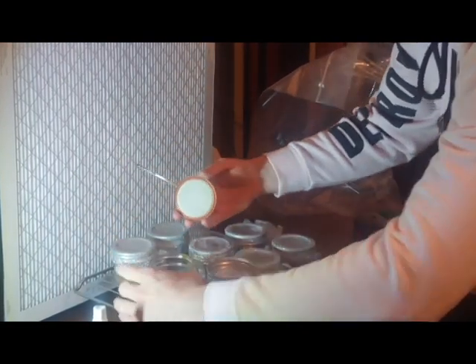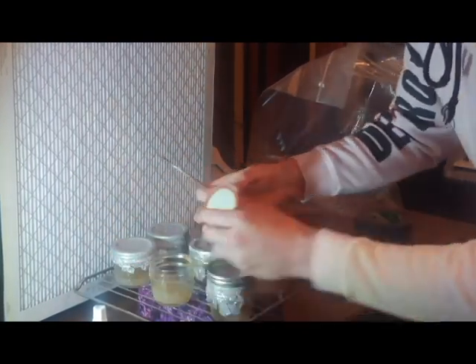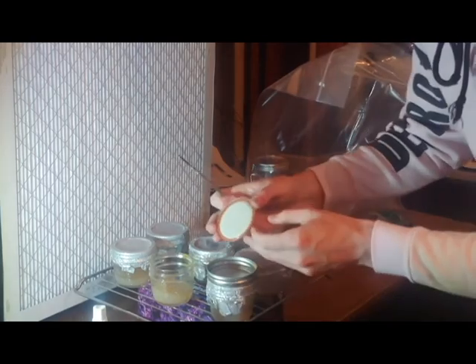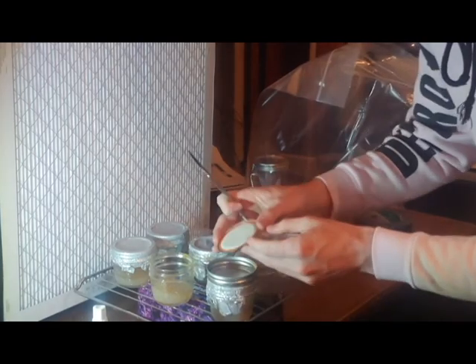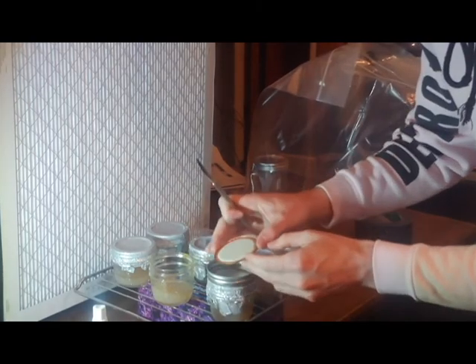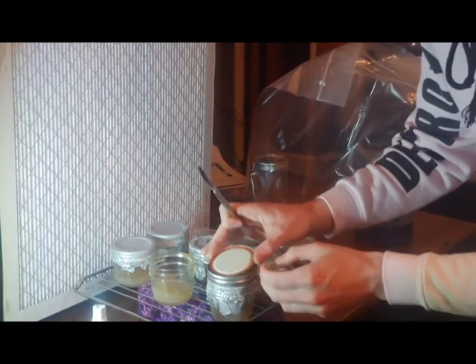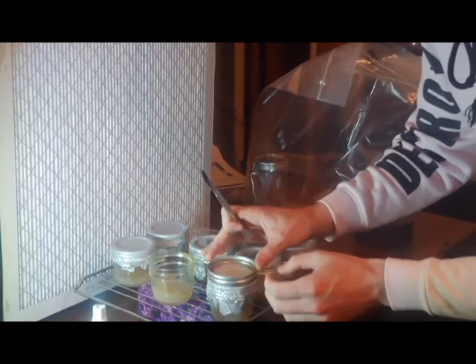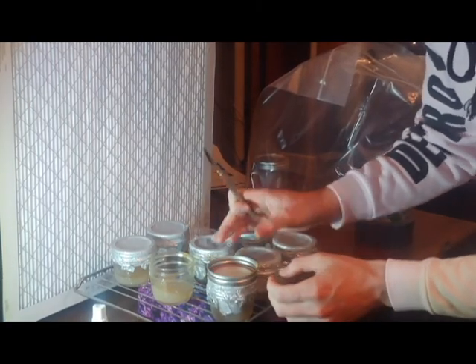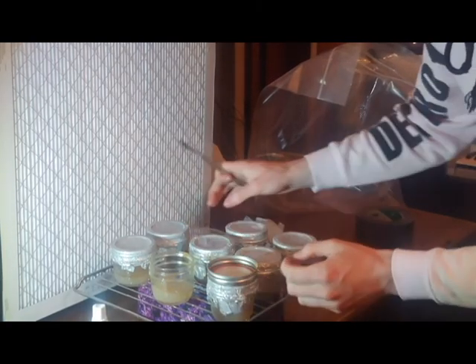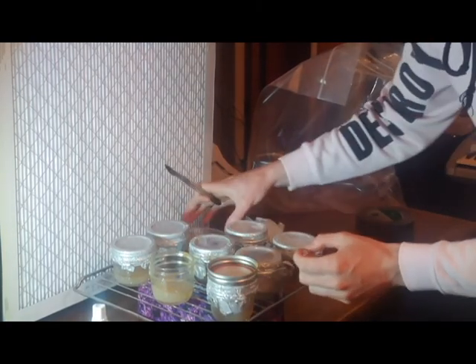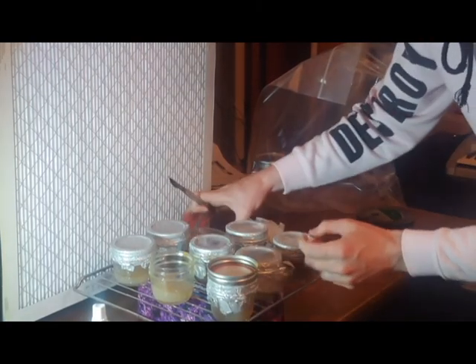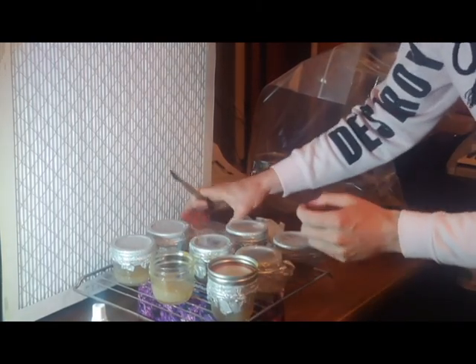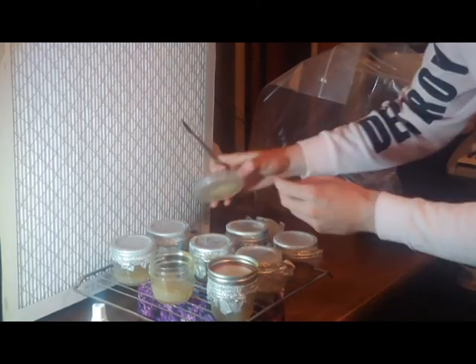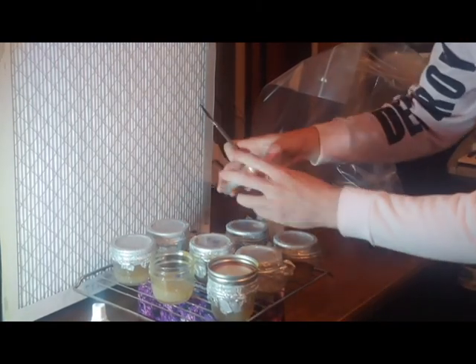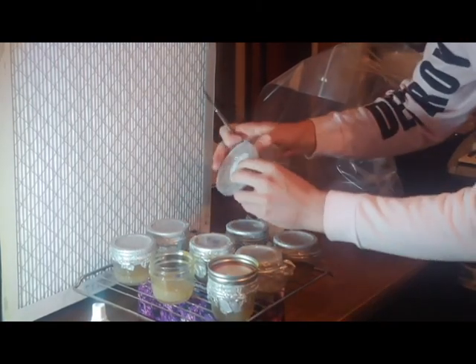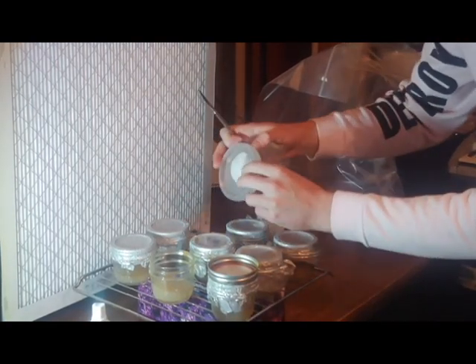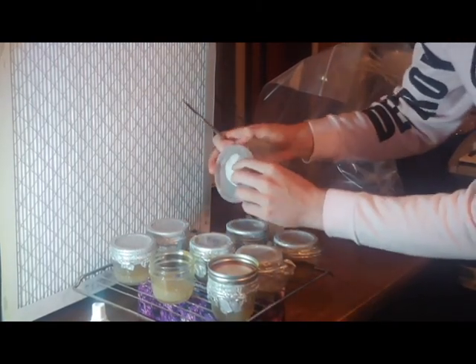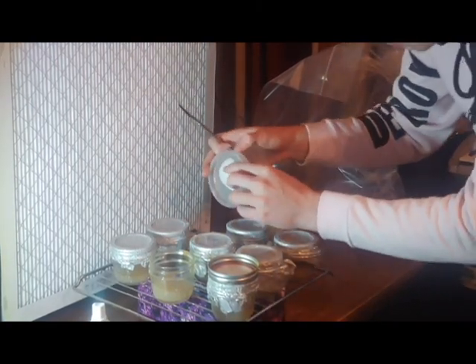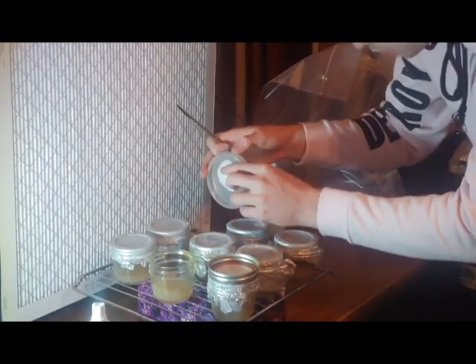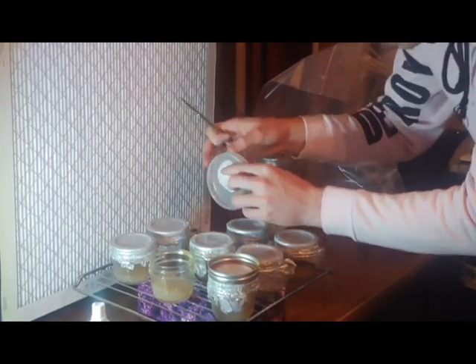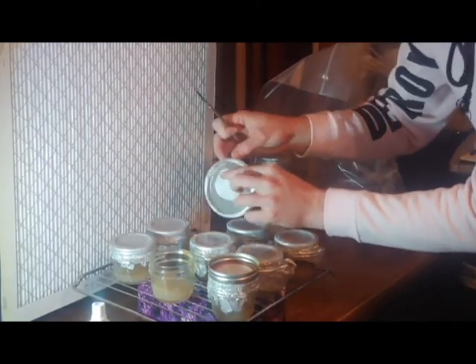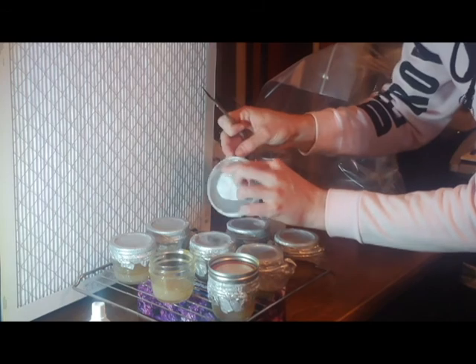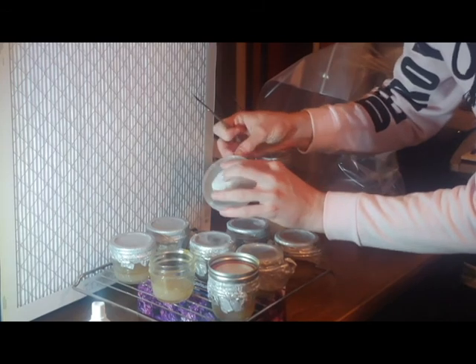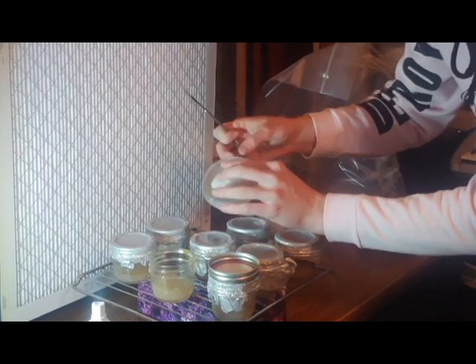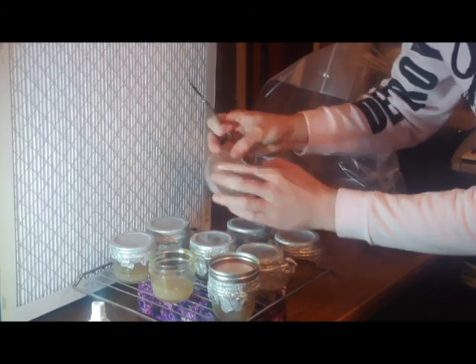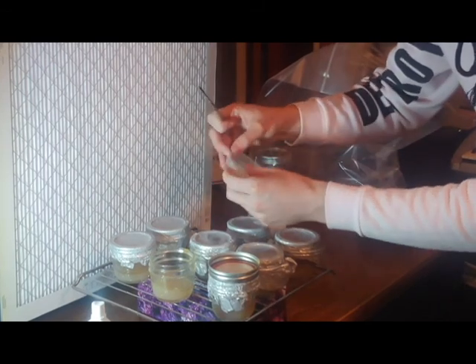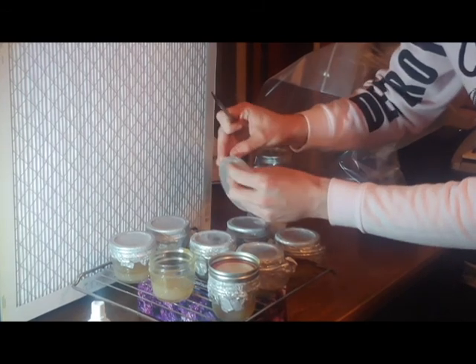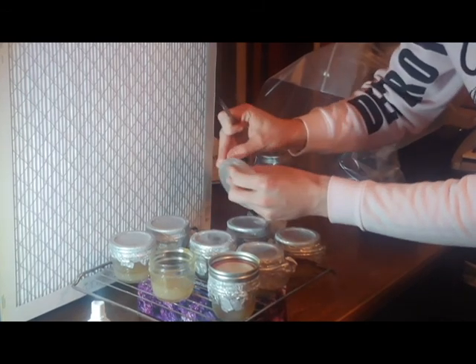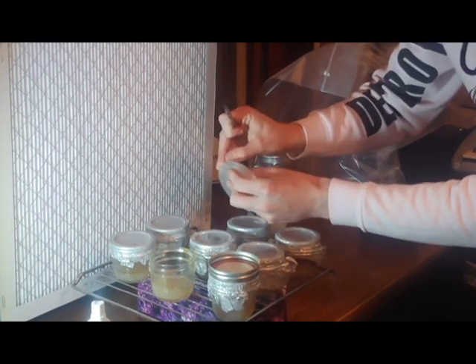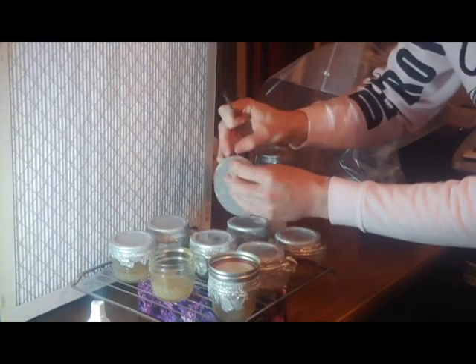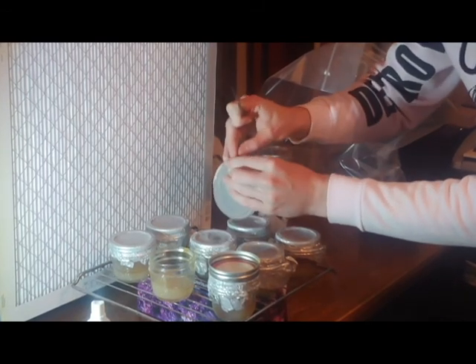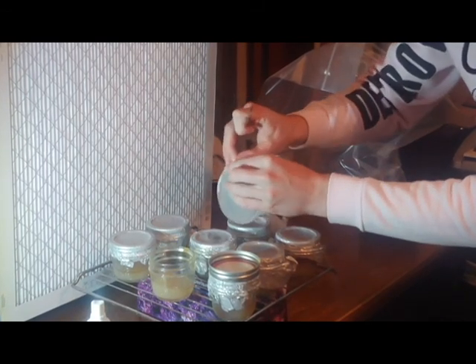Right here I'm using a scalpel. Some people like to flame sterilize, but right now I'm using alcohol because alcohol is readily available.